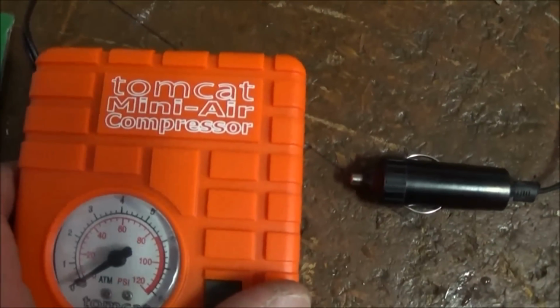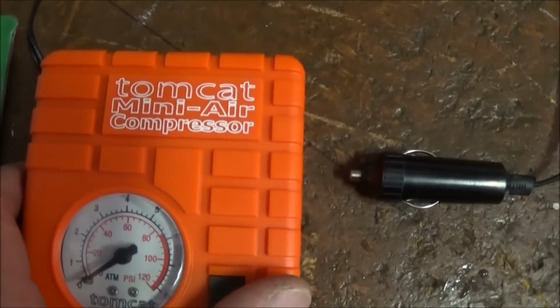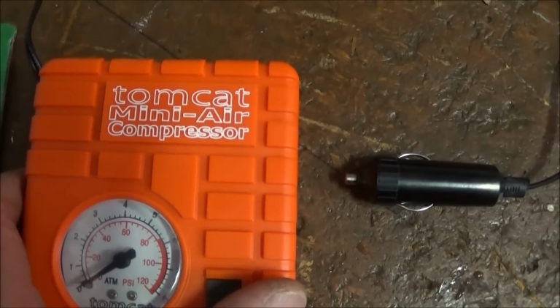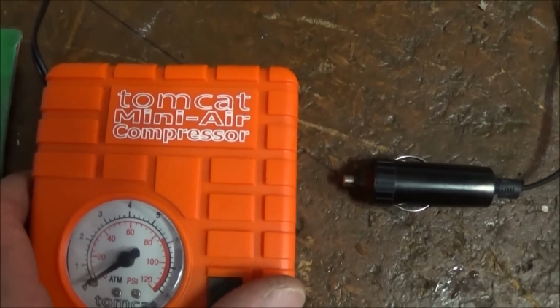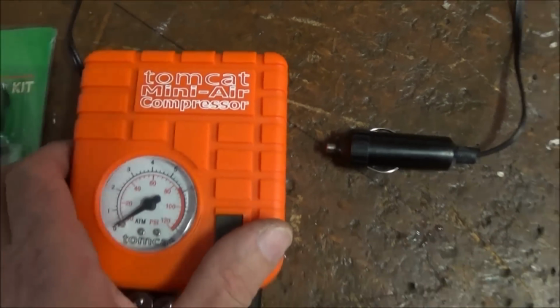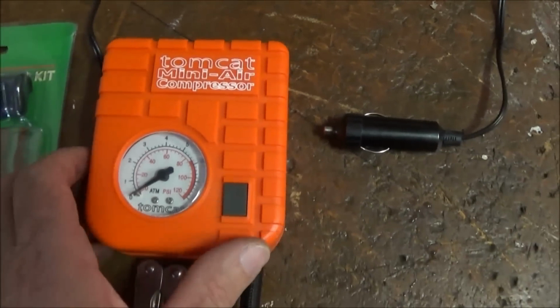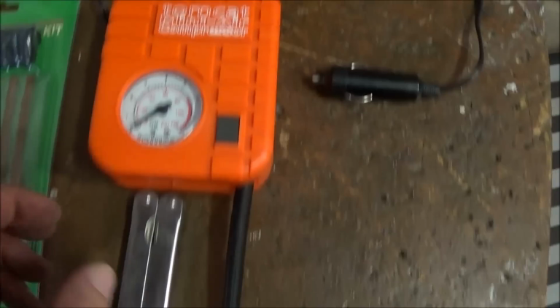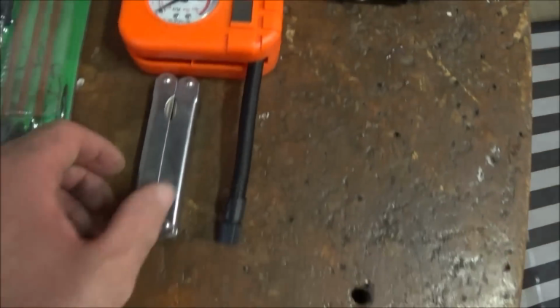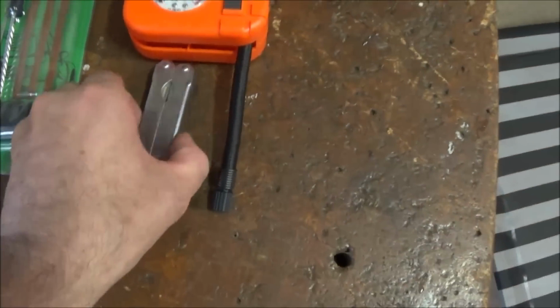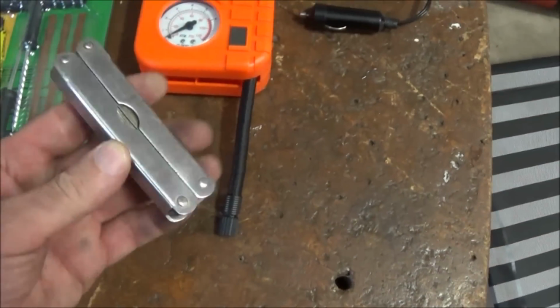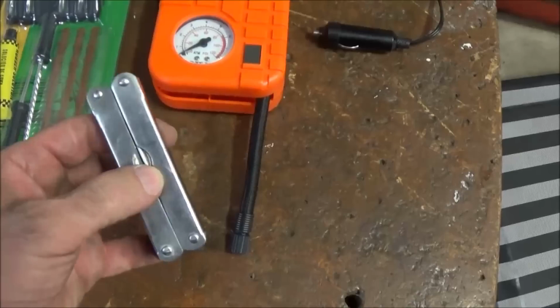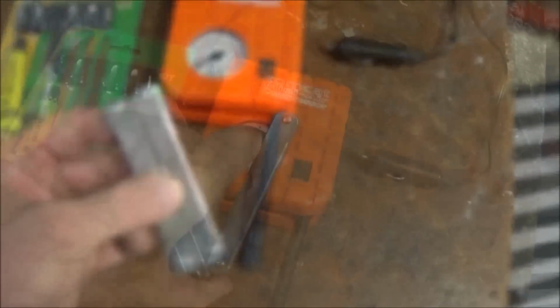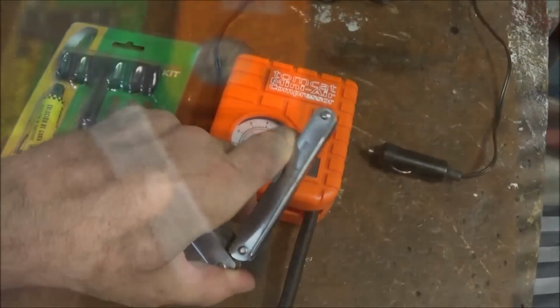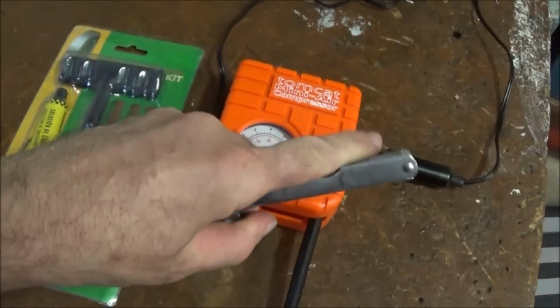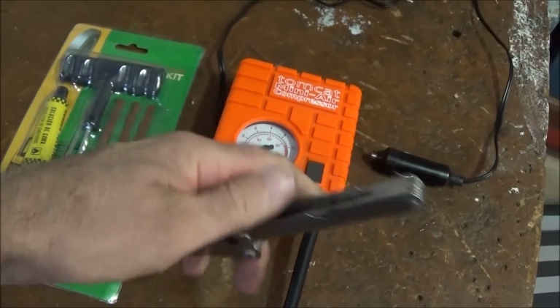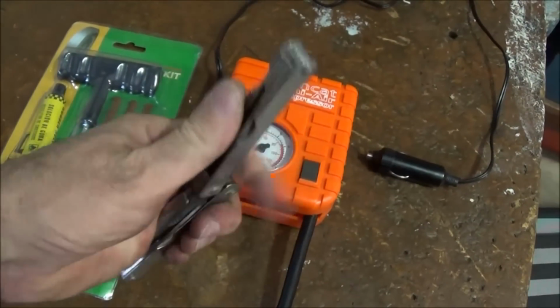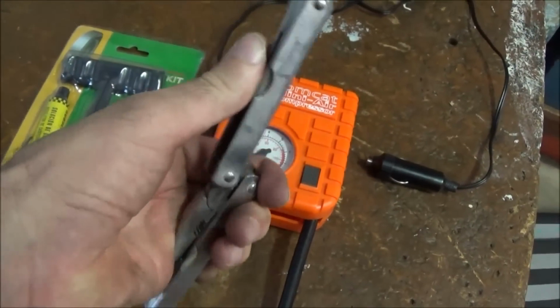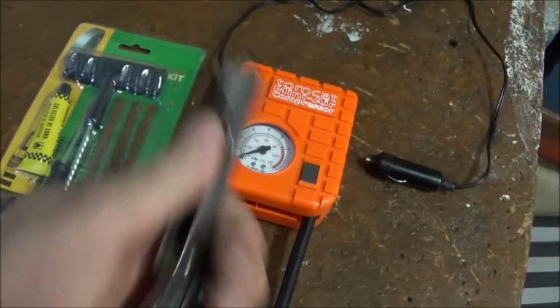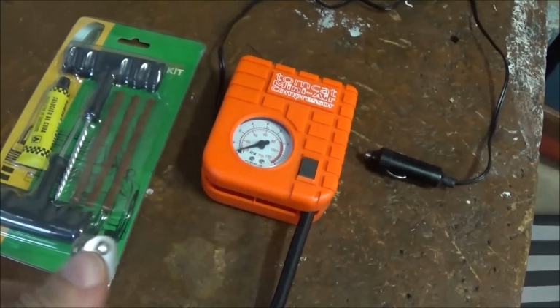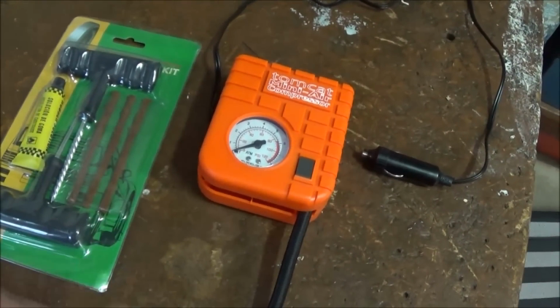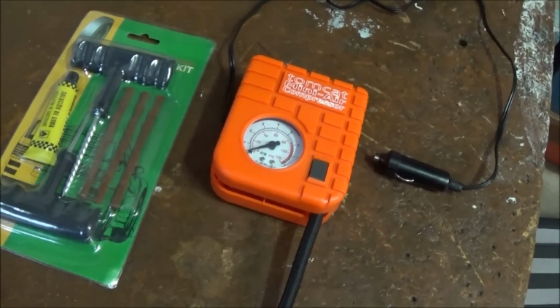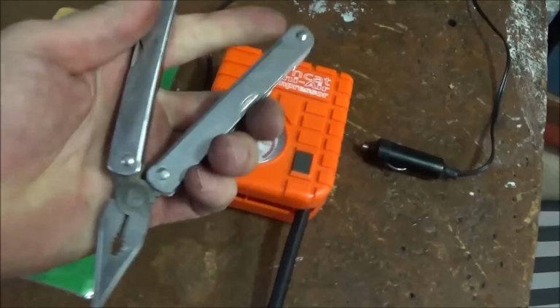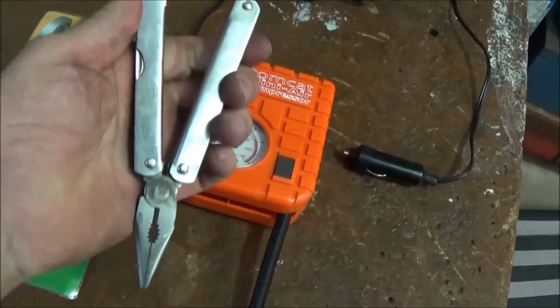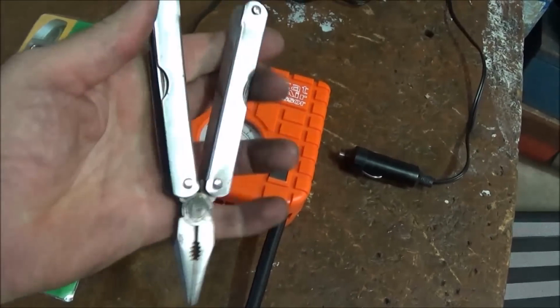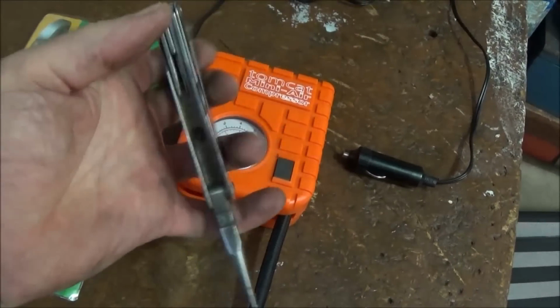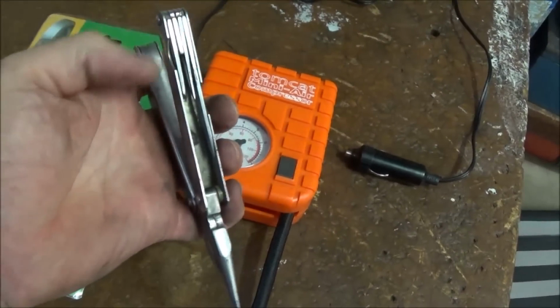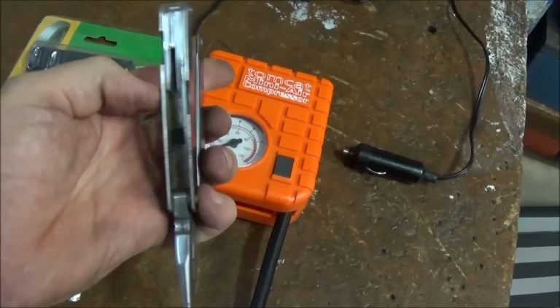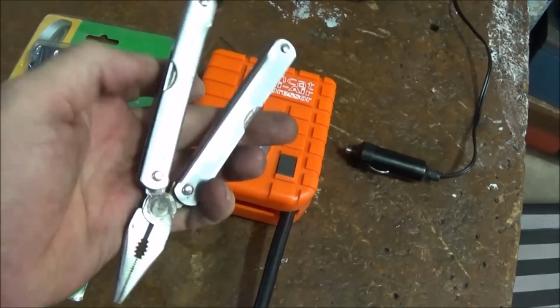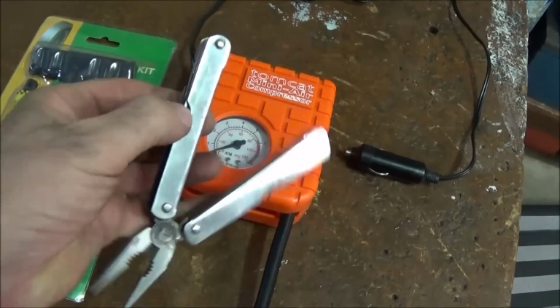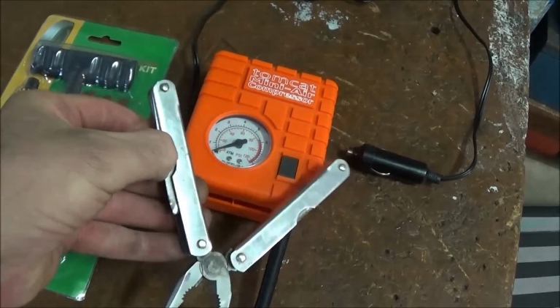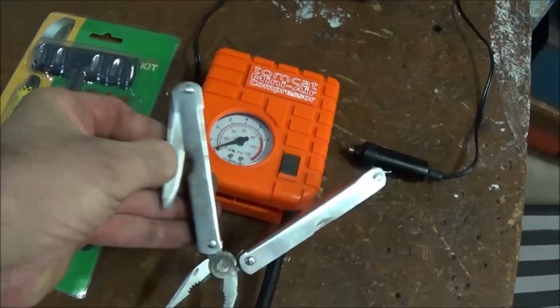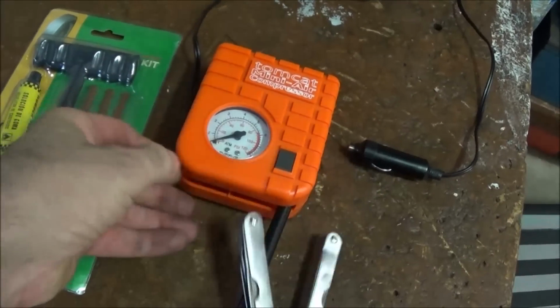This mini compressor is really good. And even though it's a cheap multi-tool, it works just fine for this sort of job. What you need is one with pliers and a nice sharp knife.